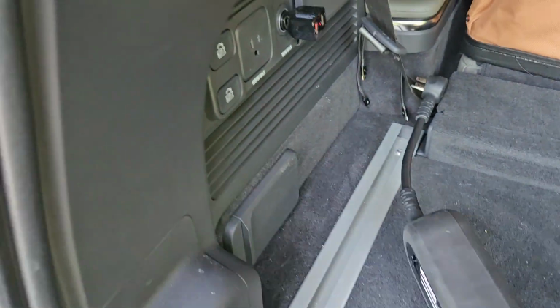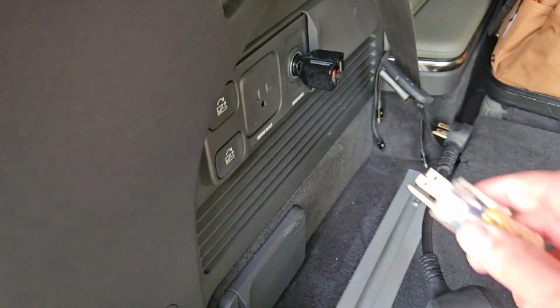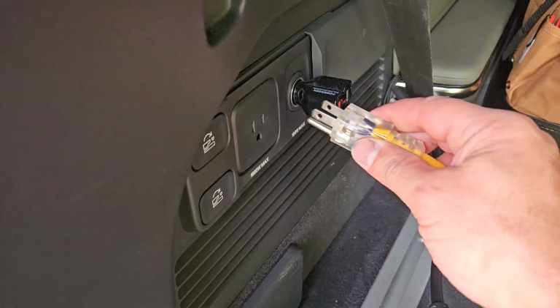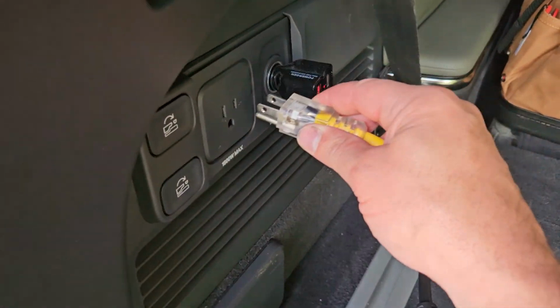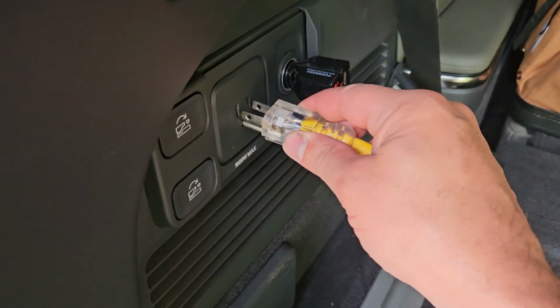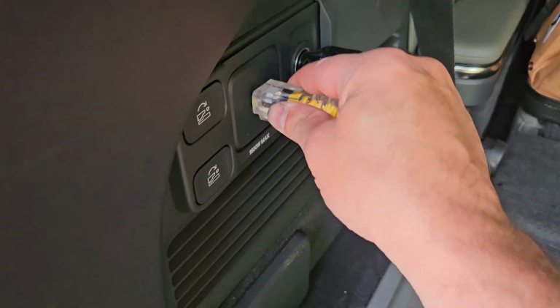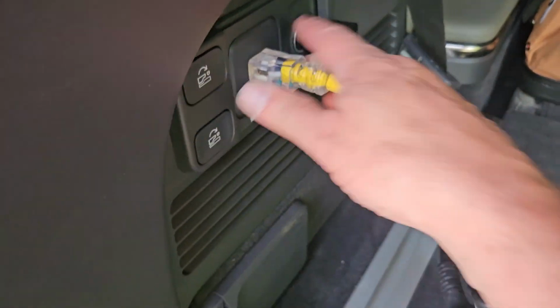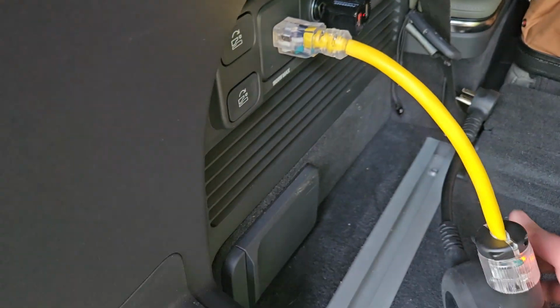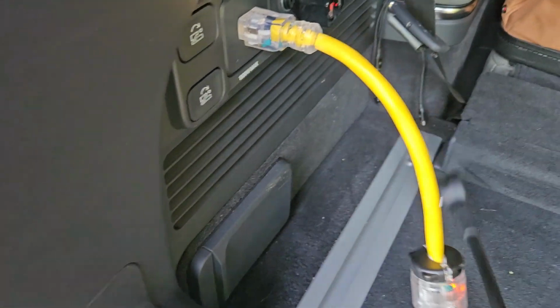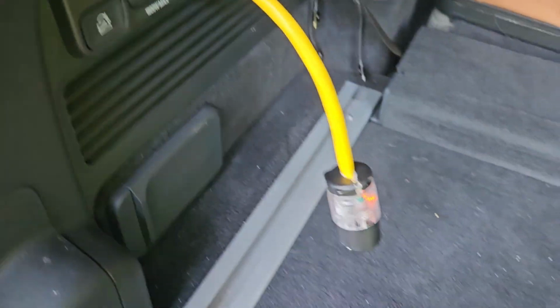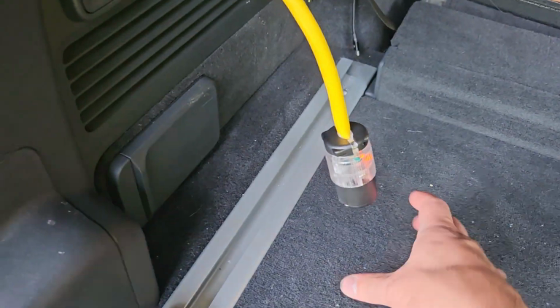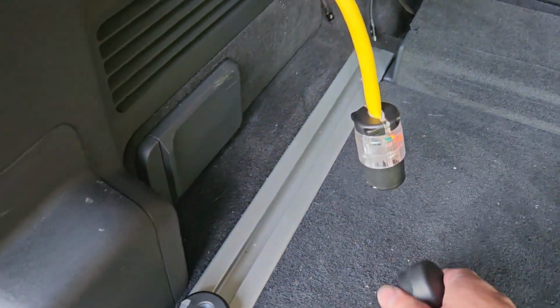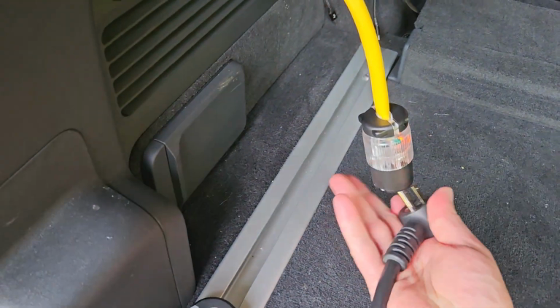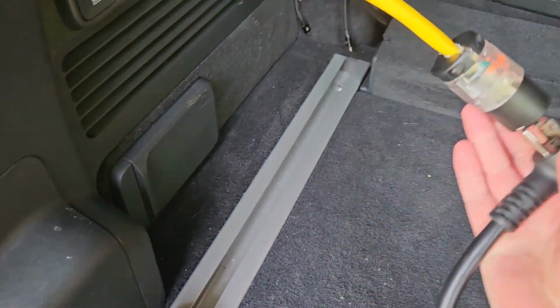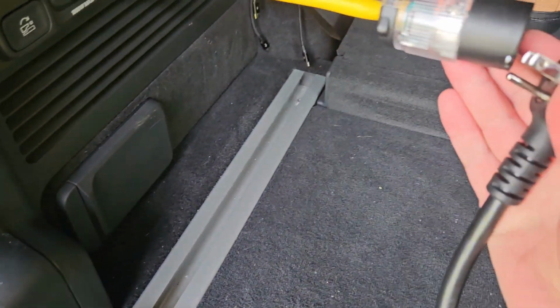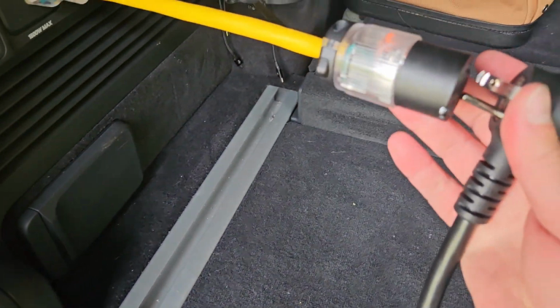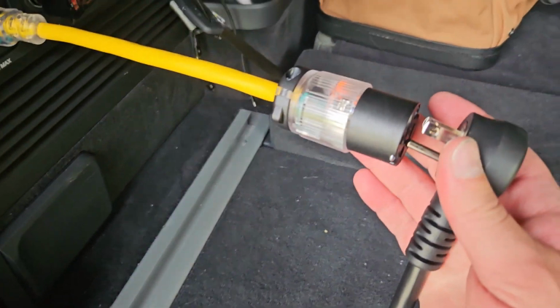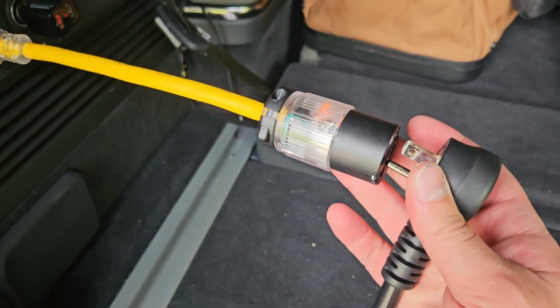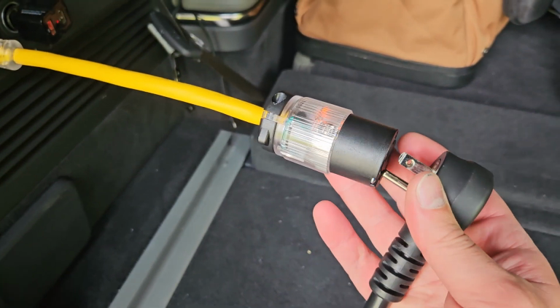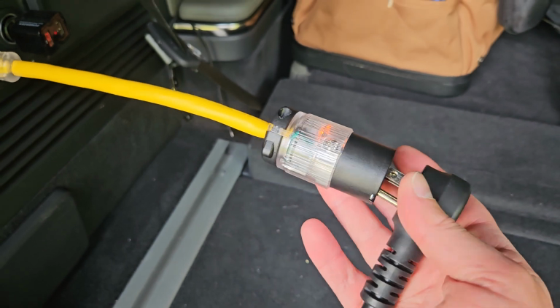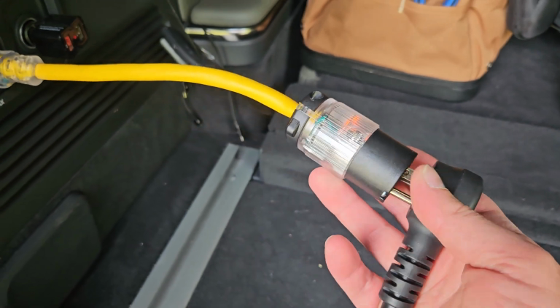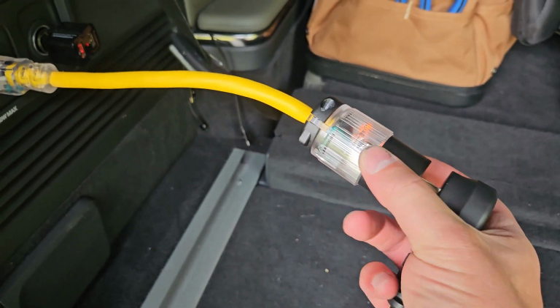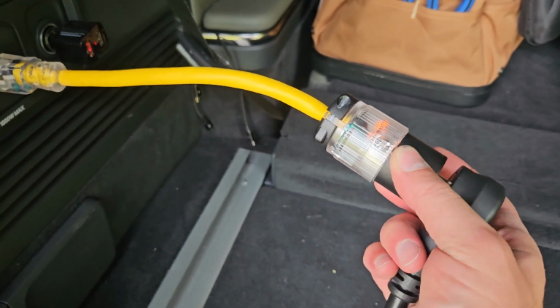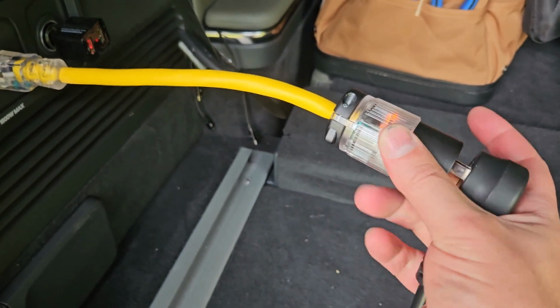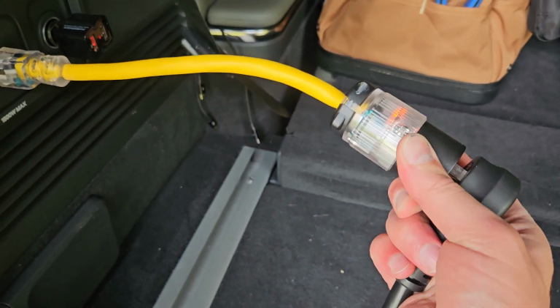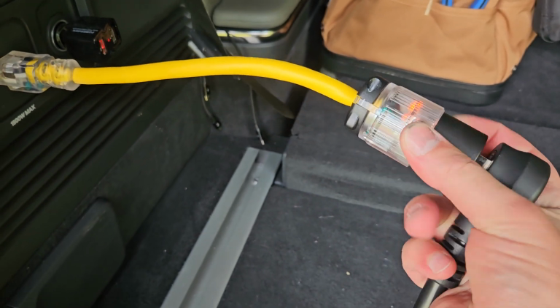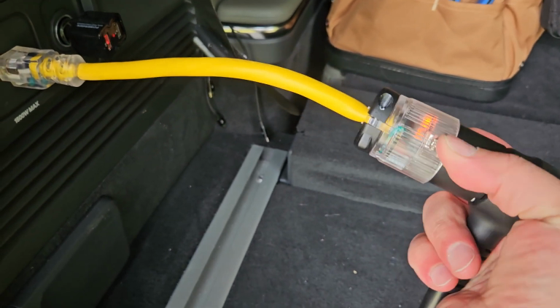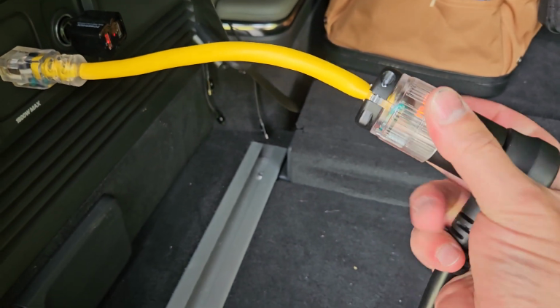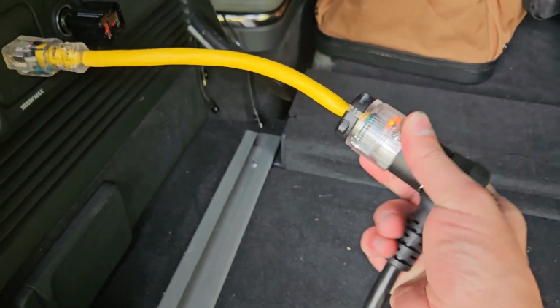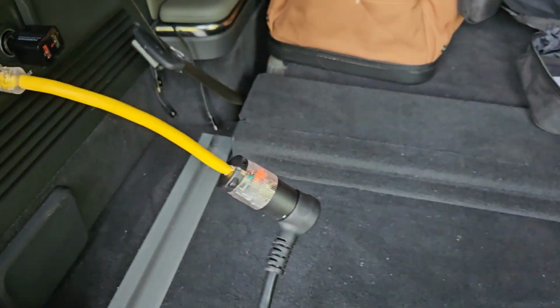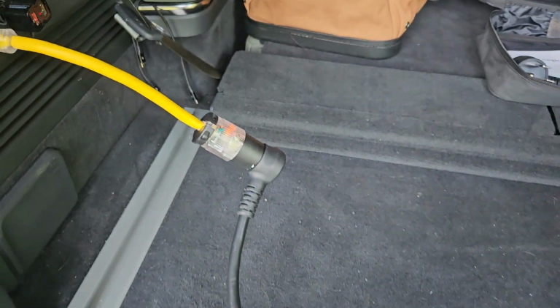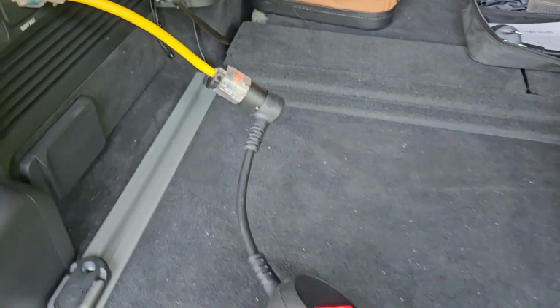I don't recommend making that unless you understand exactly what I've just said. But if I plug that in, the charger will go through its little startup sequence.